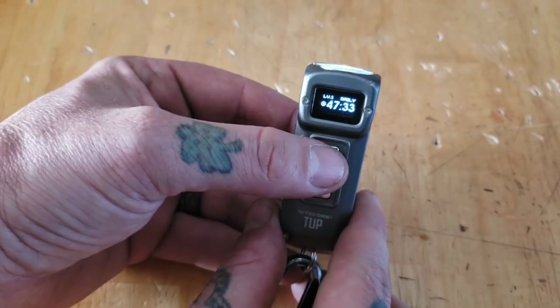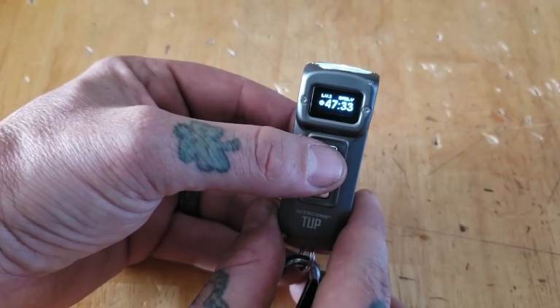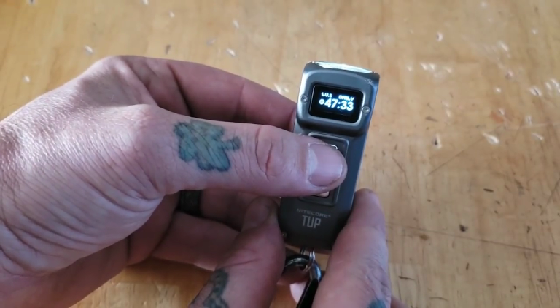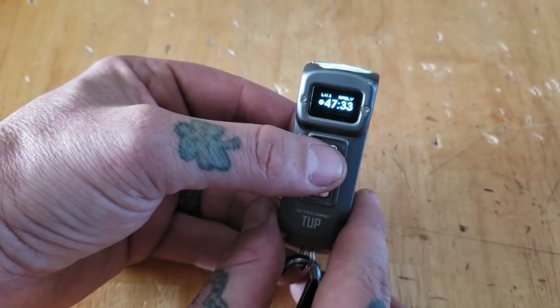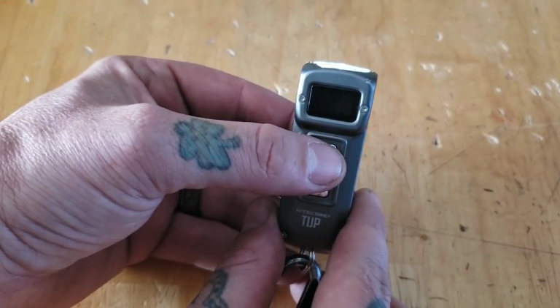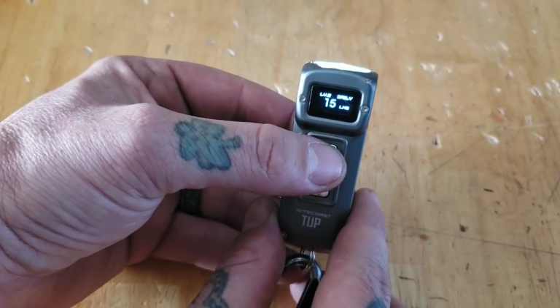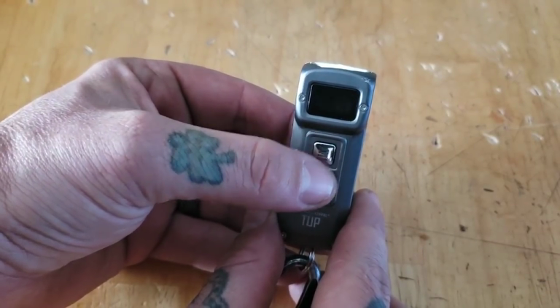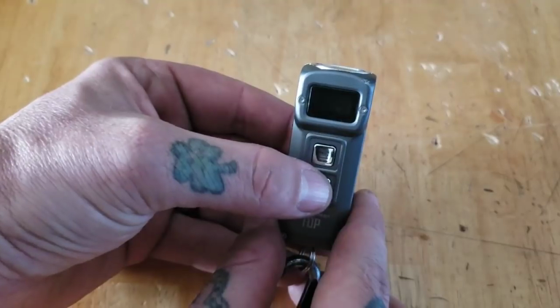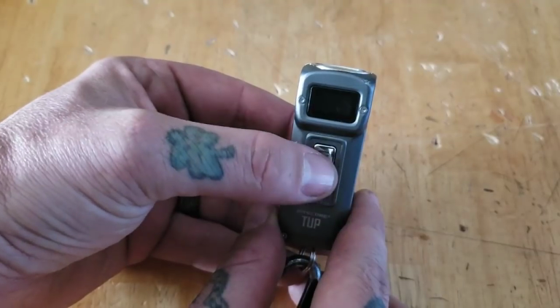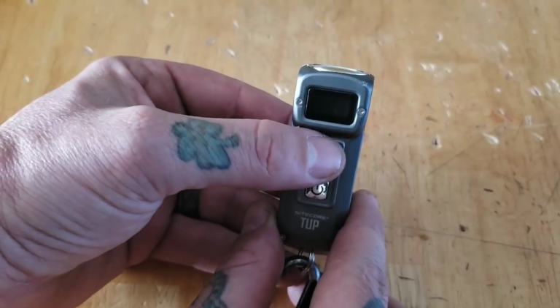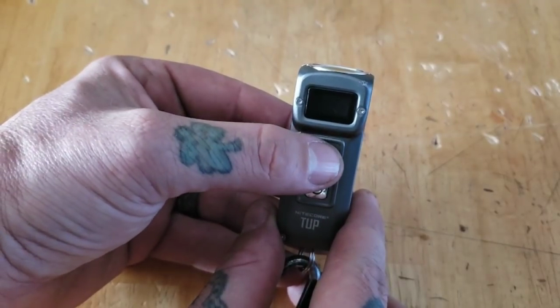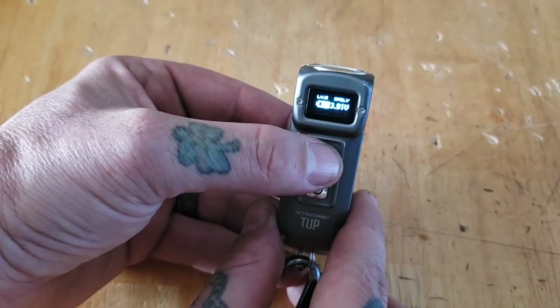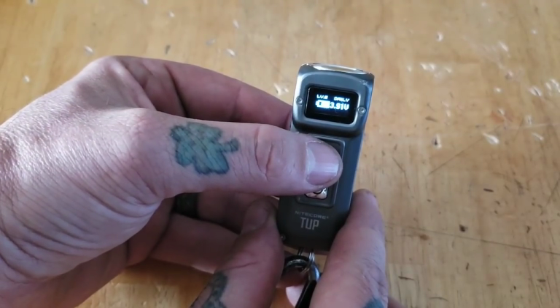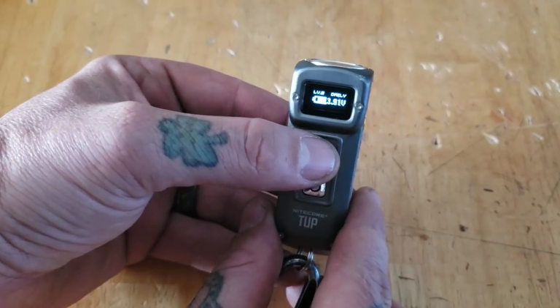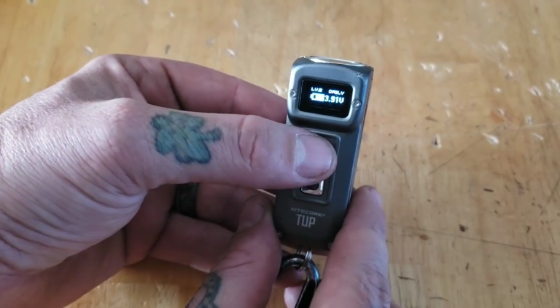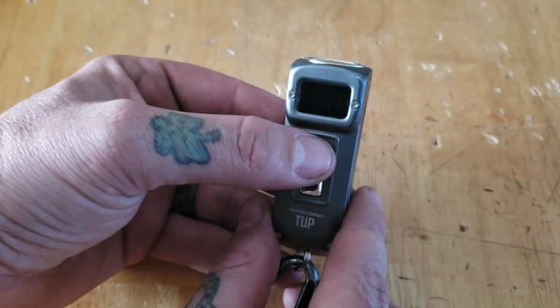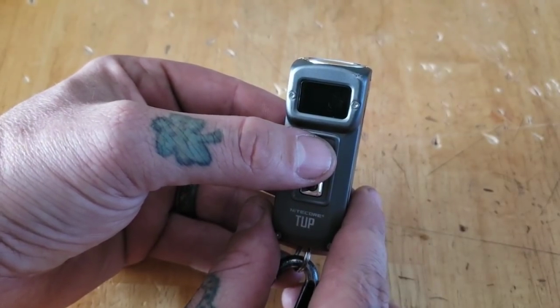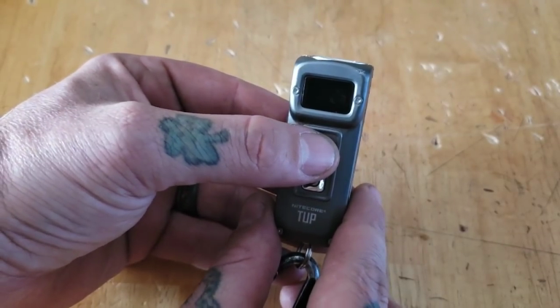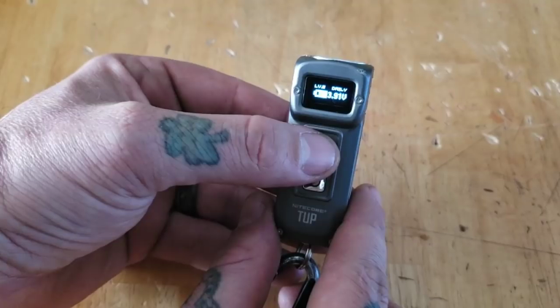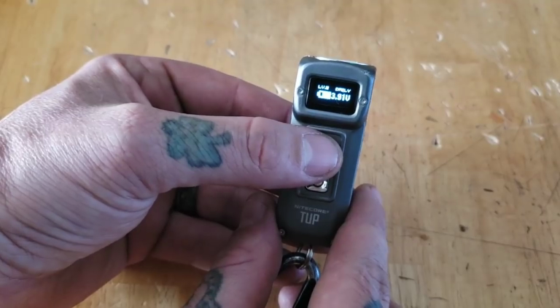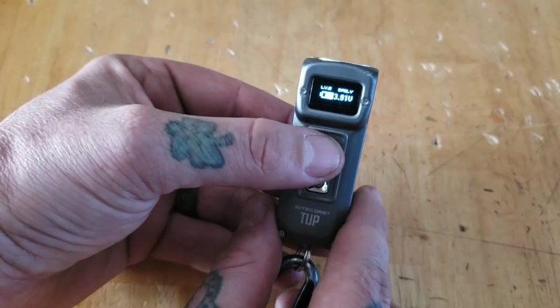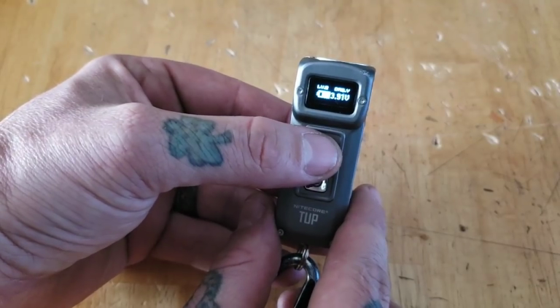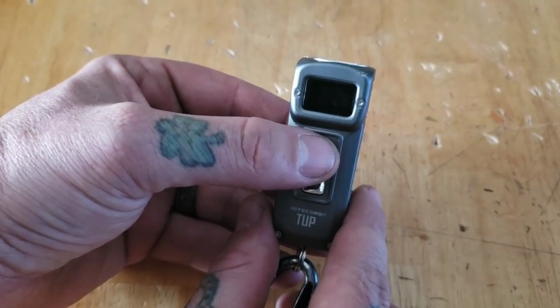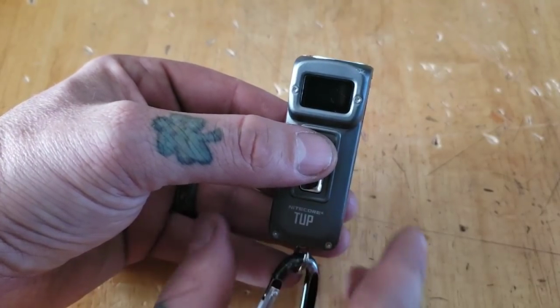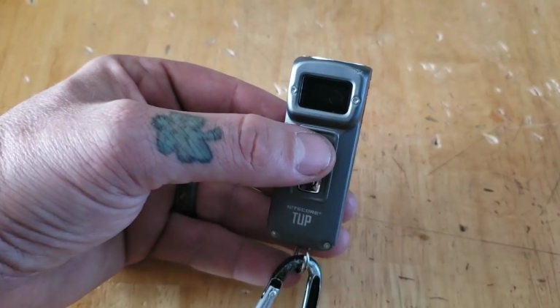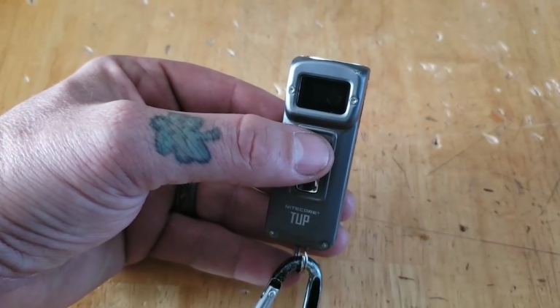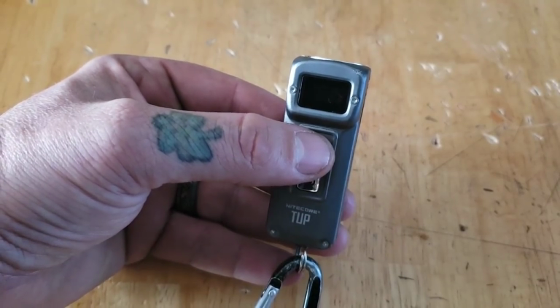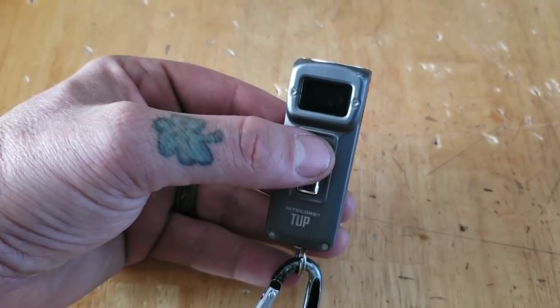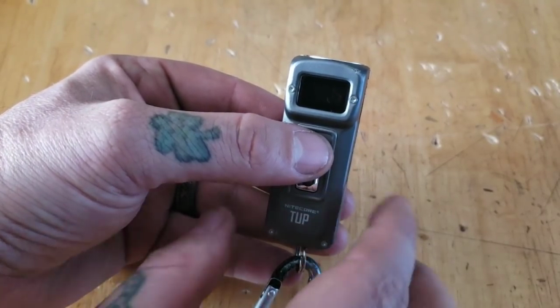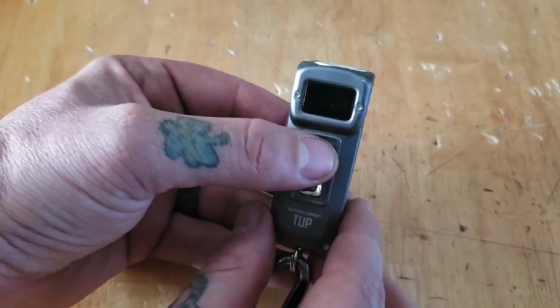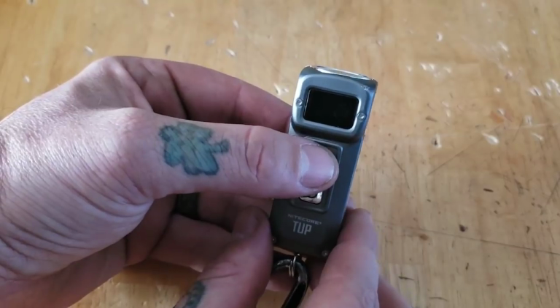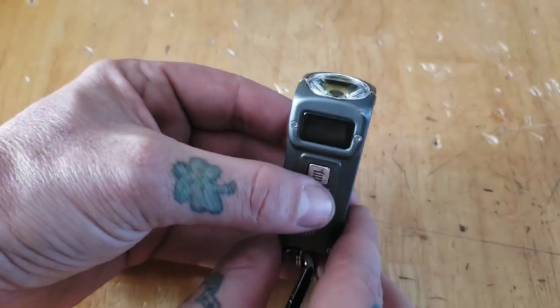I love that it displays the lumen level on there. And then if the light's off, you can tap the button and it shows your battery percentage and voltage — 3.91 volts right now. I apologize for any fuzziness; I don't have the highest-end camera, but you guys are getting the point.